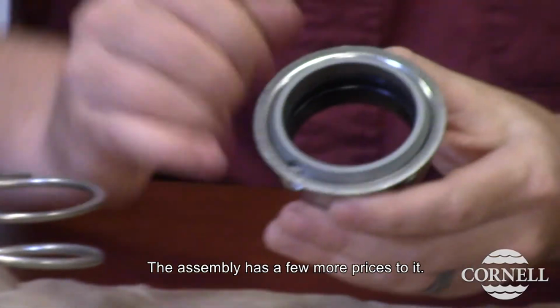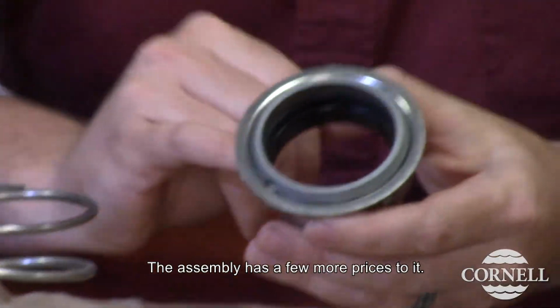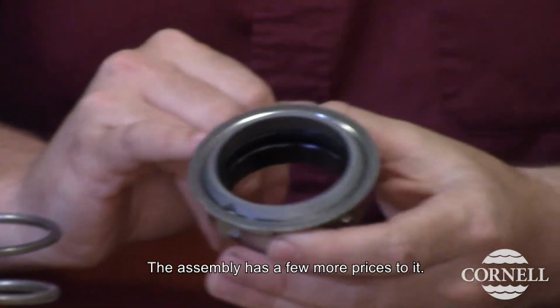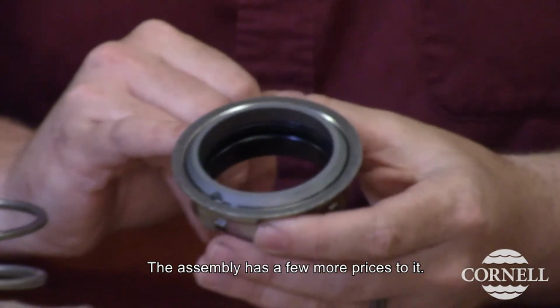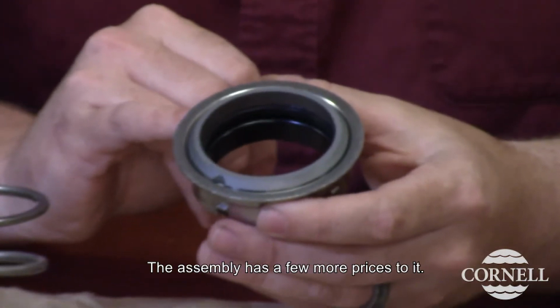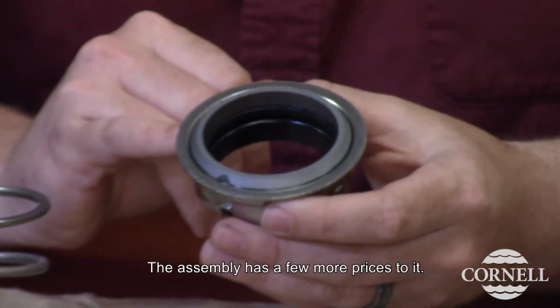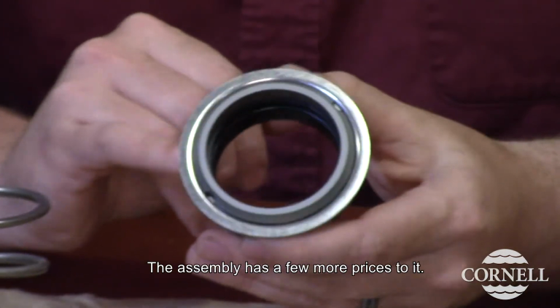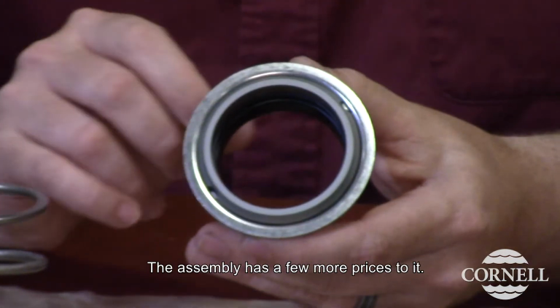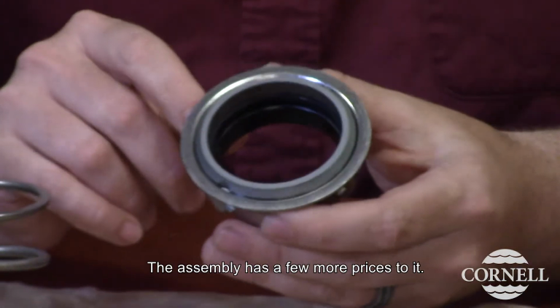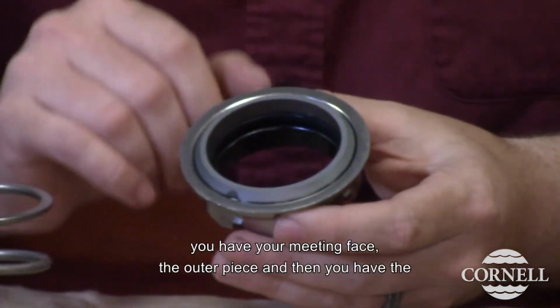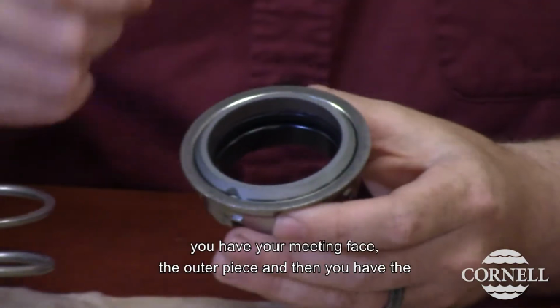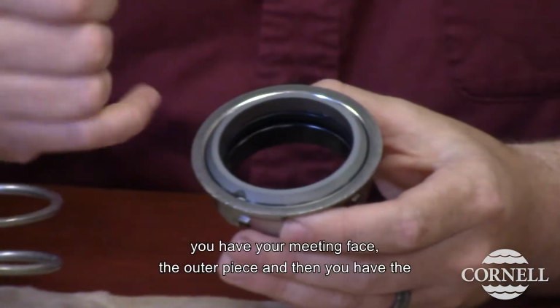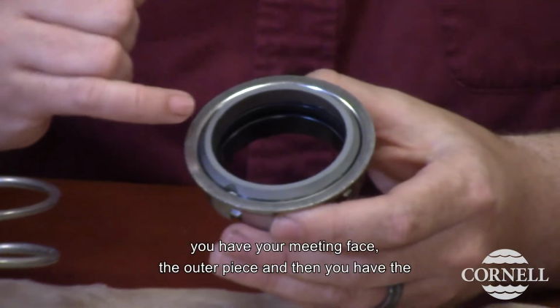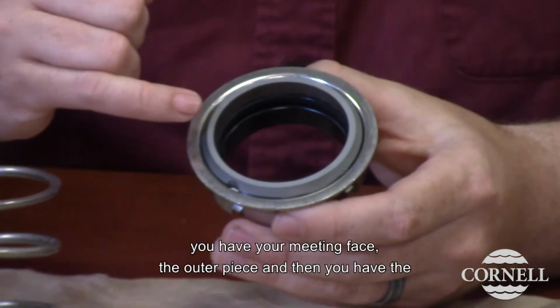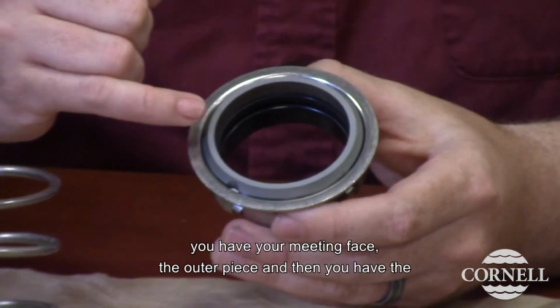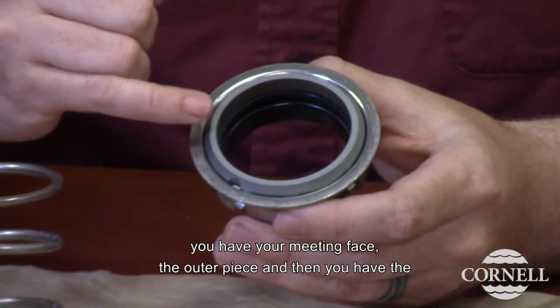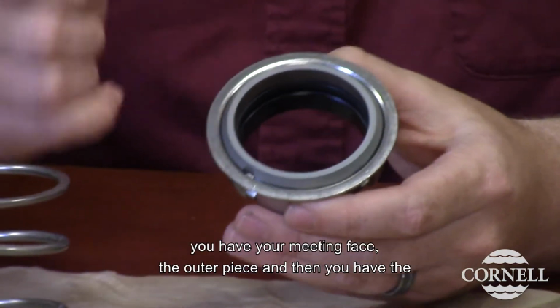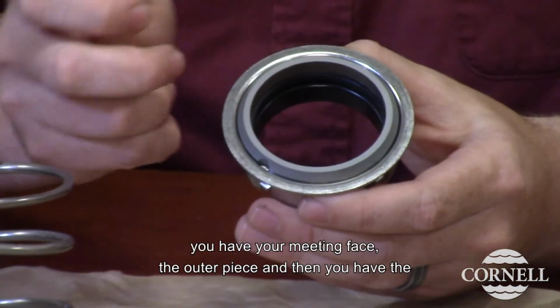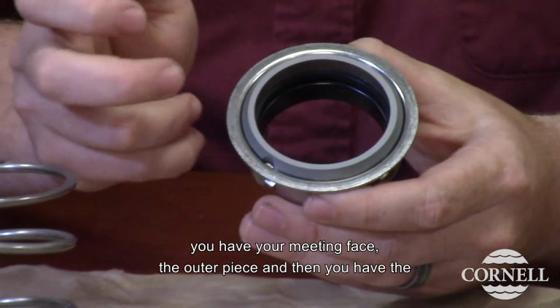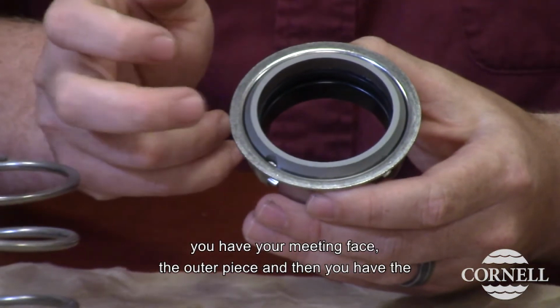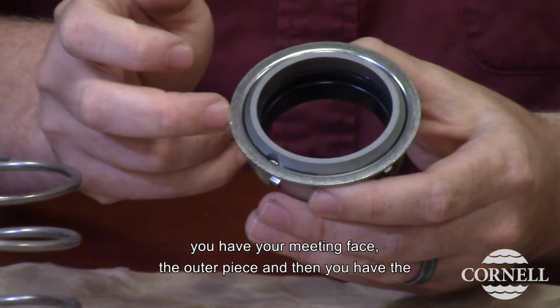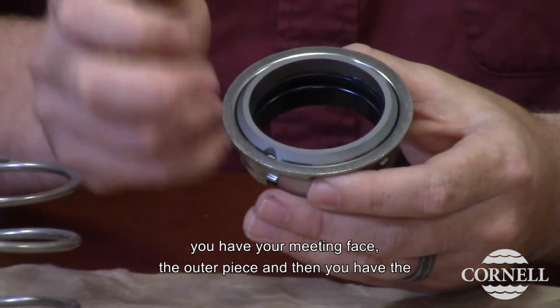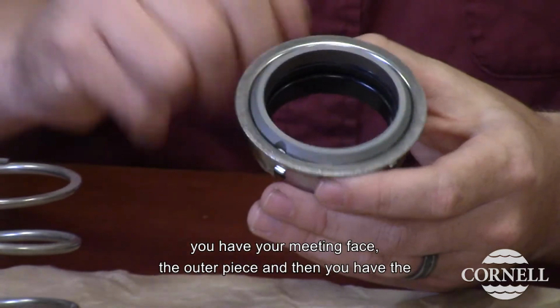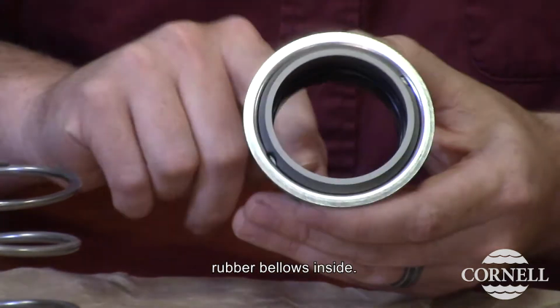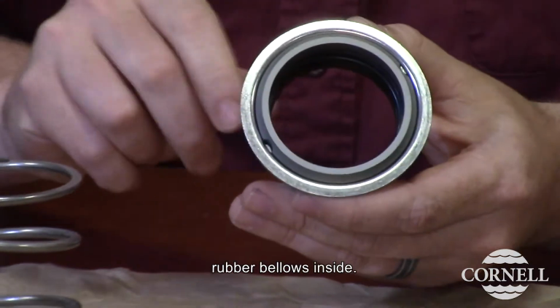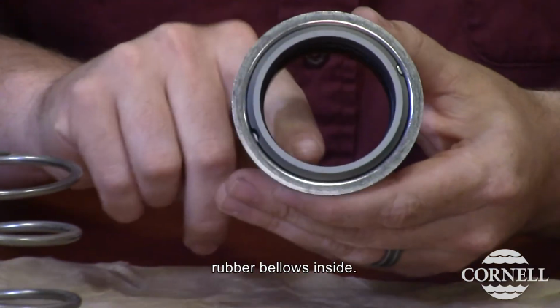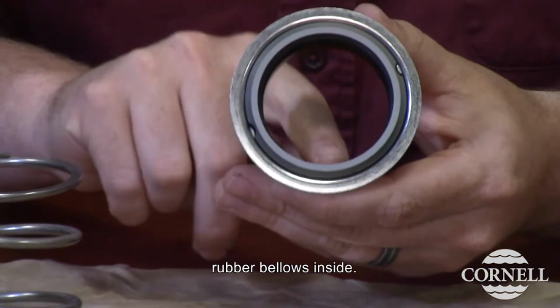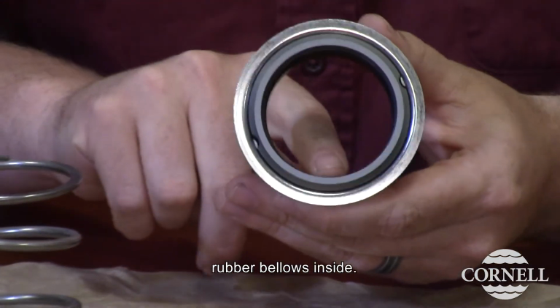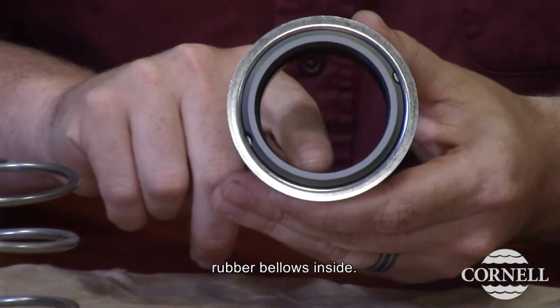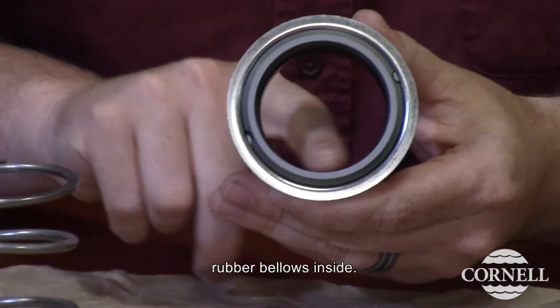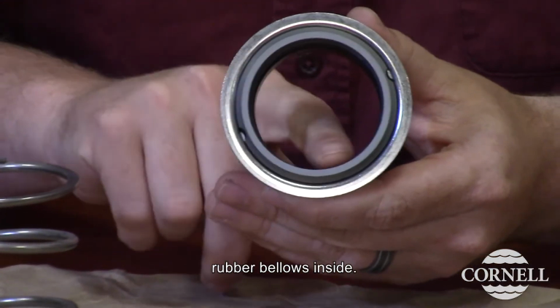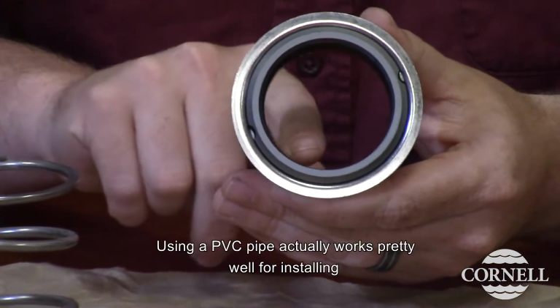The rotating assembly has a few more pieces to it. You have your mating face, you have the outer piece, and then you have the rubber bellows inside.